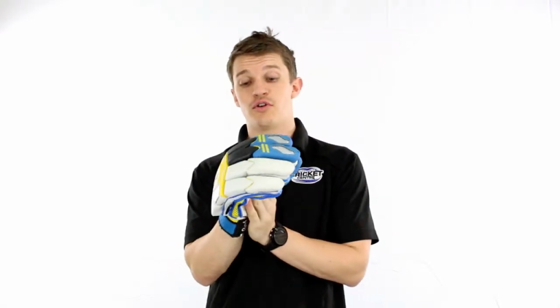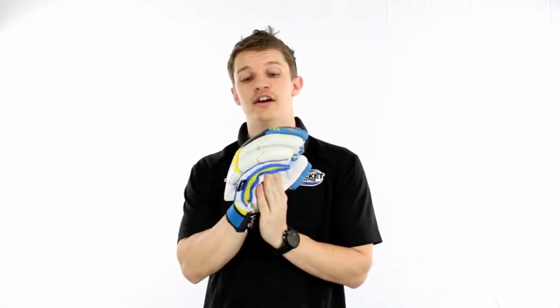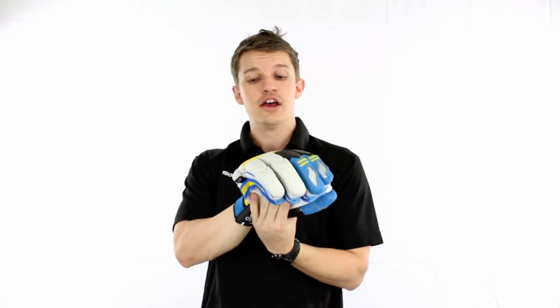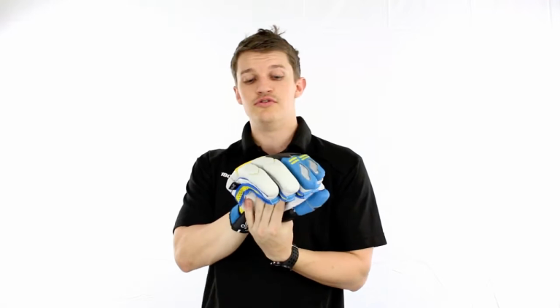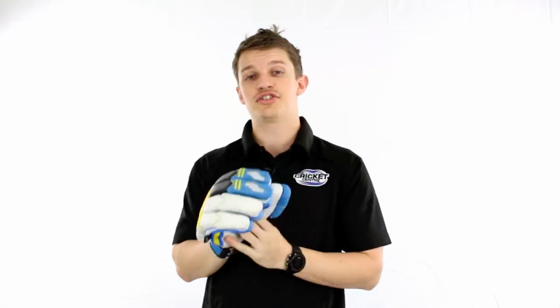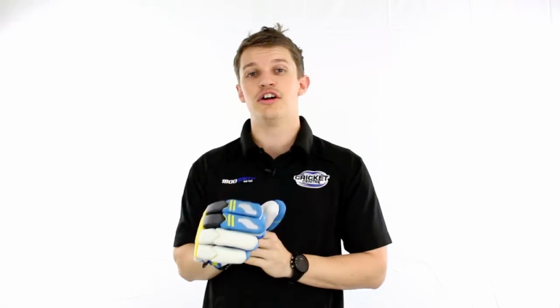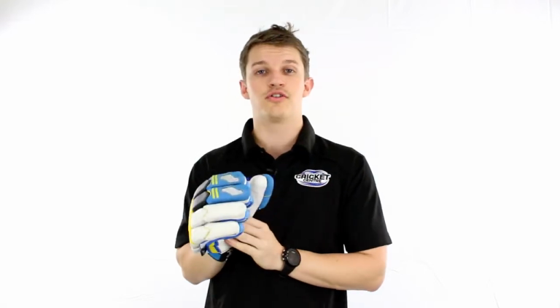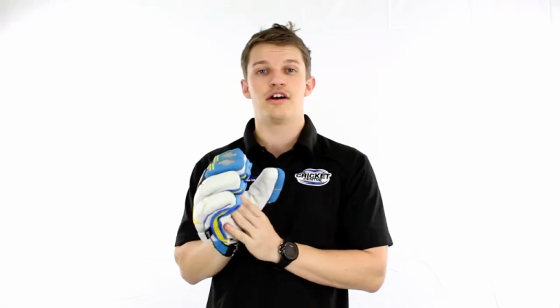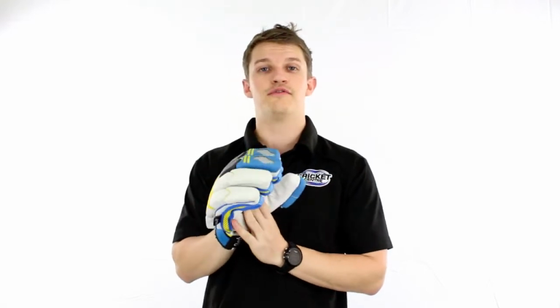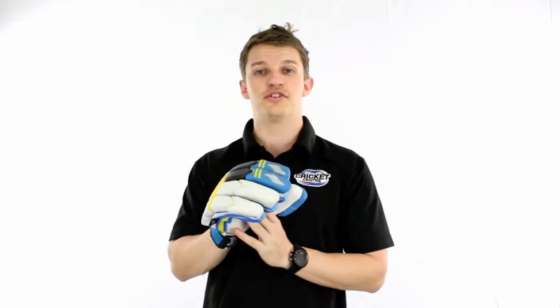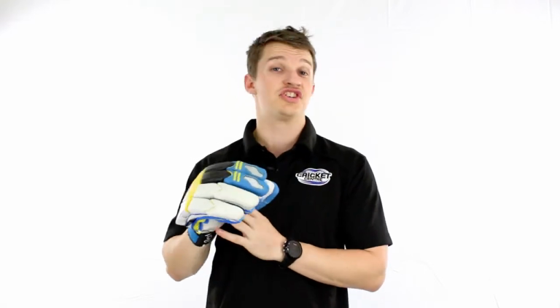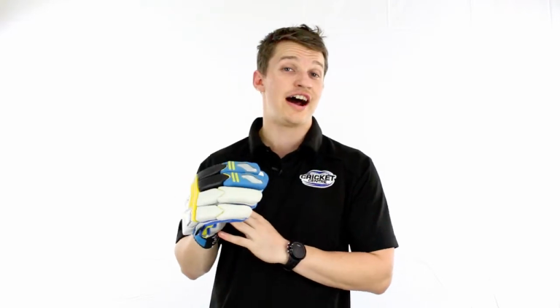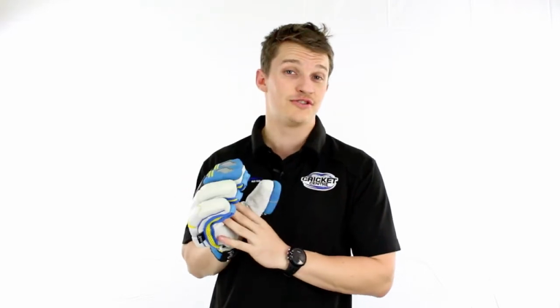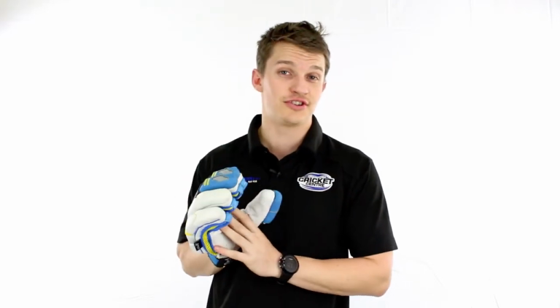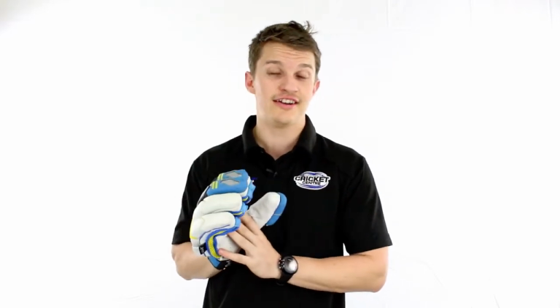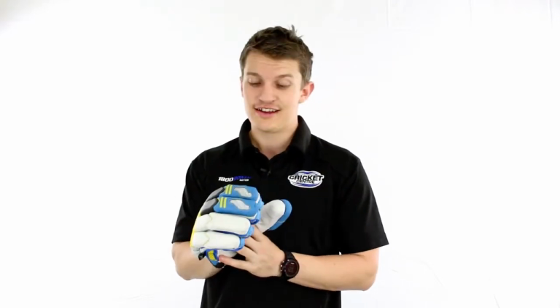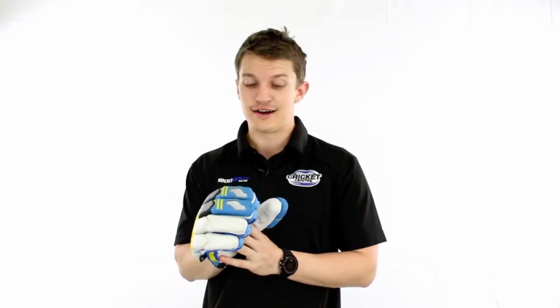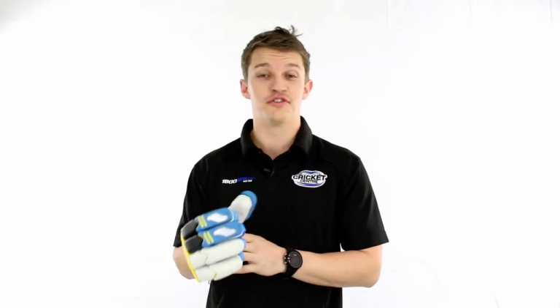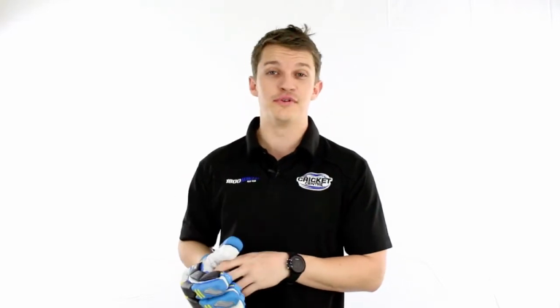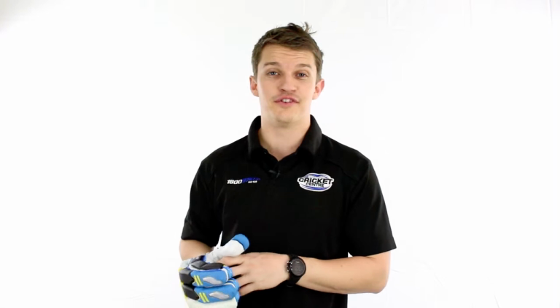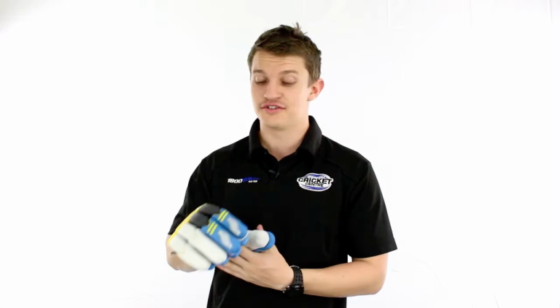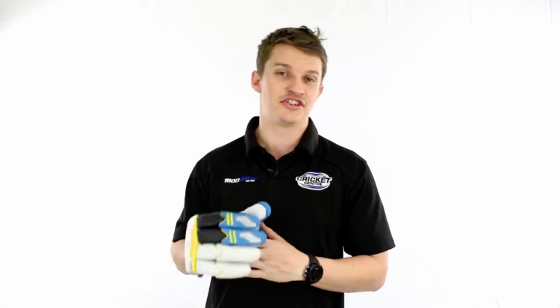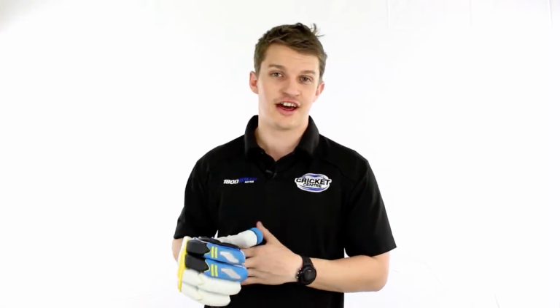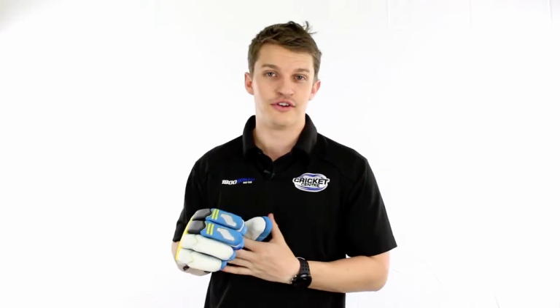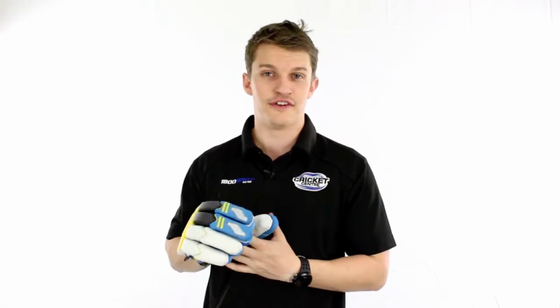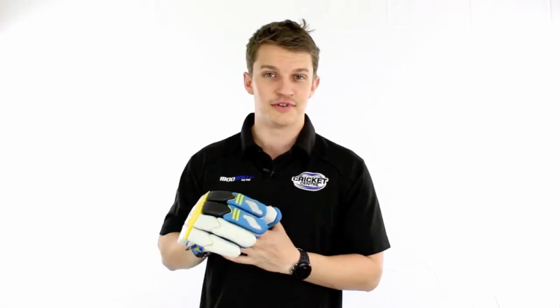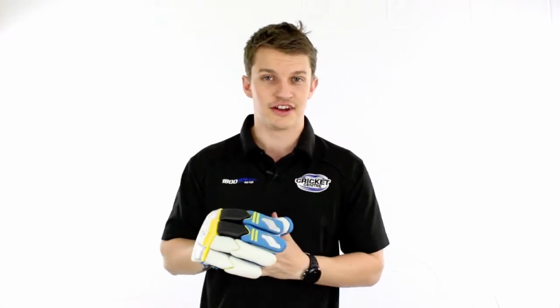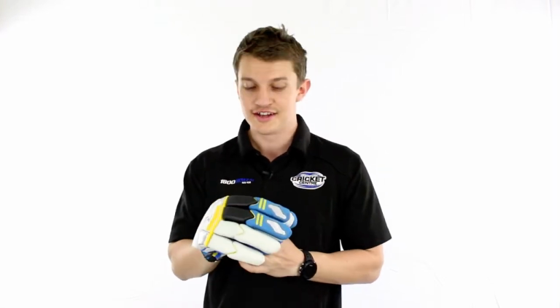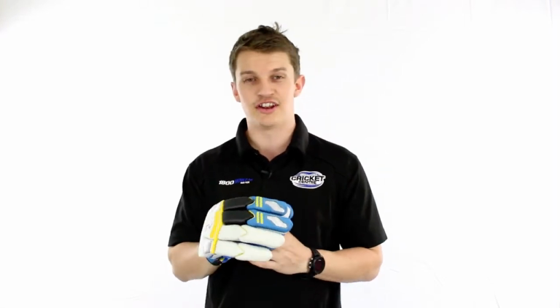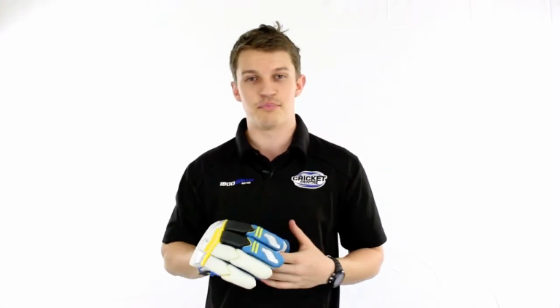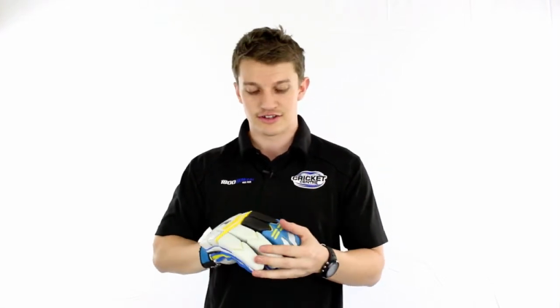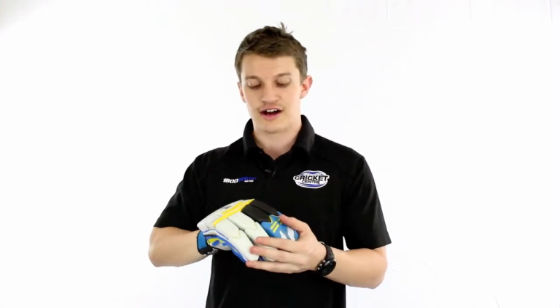It's quite a unique style. It's what Kookaburra are referring to as a shark tooth design. If you're a little bit confused, it's just another word for V-Split, so don't let that bother you too much.